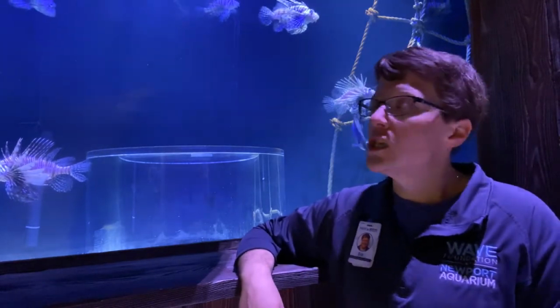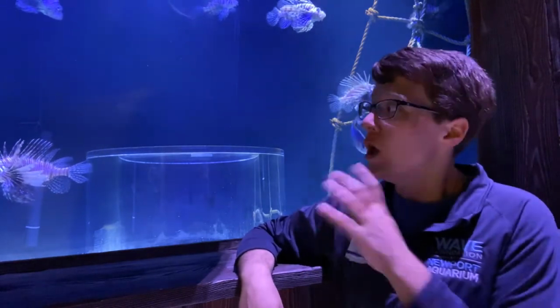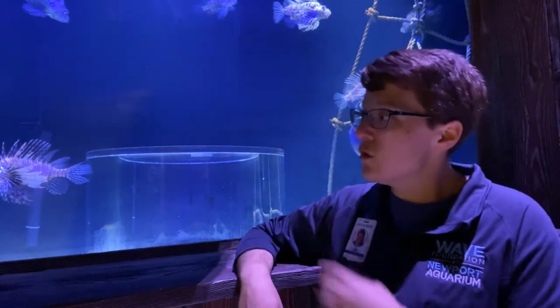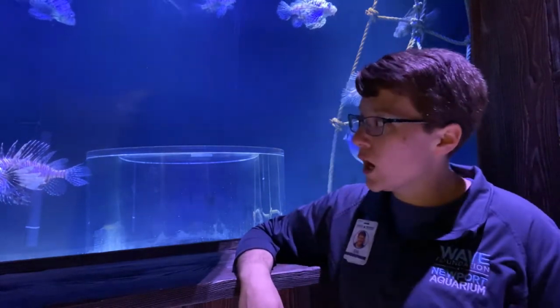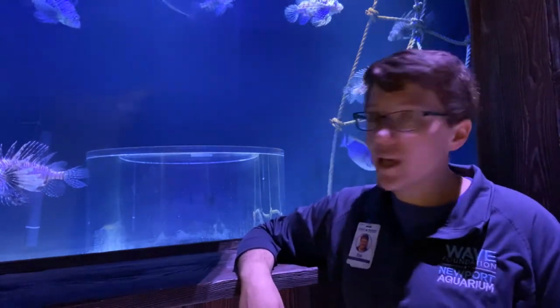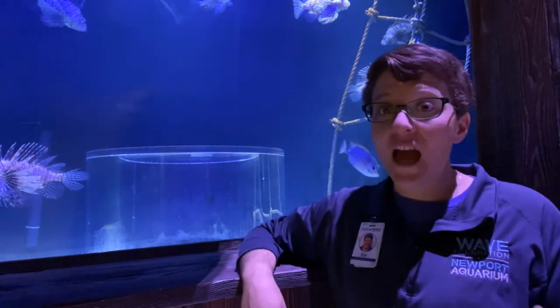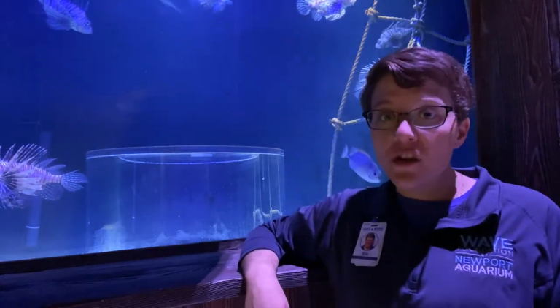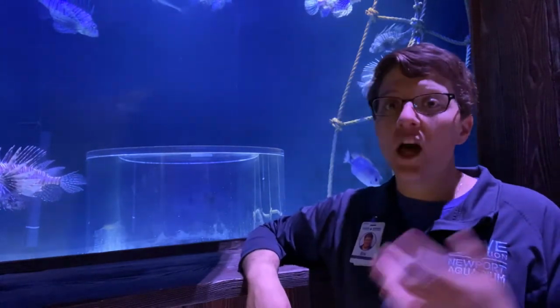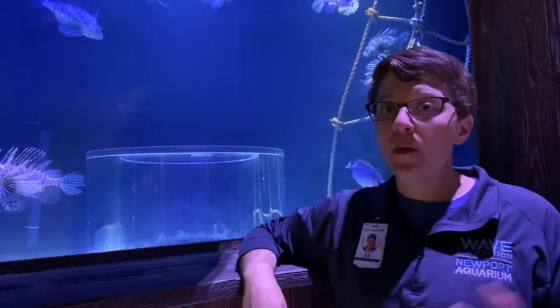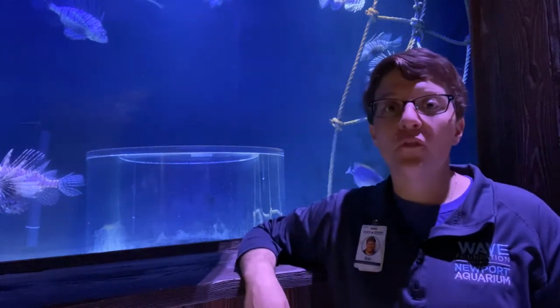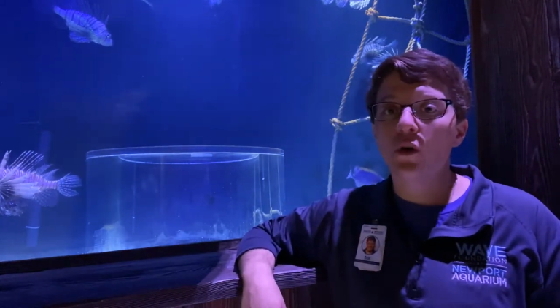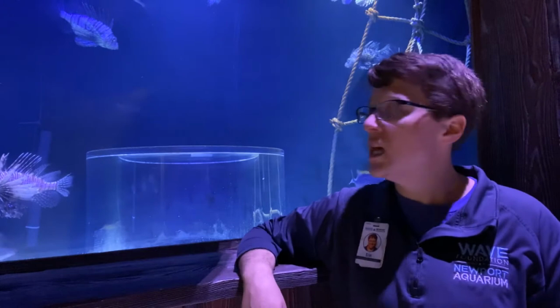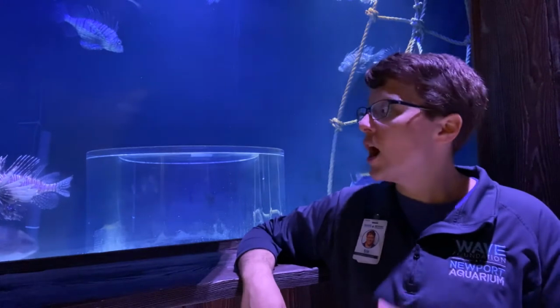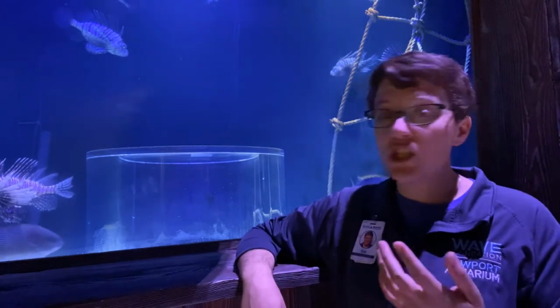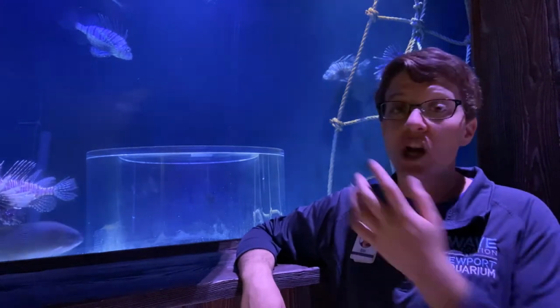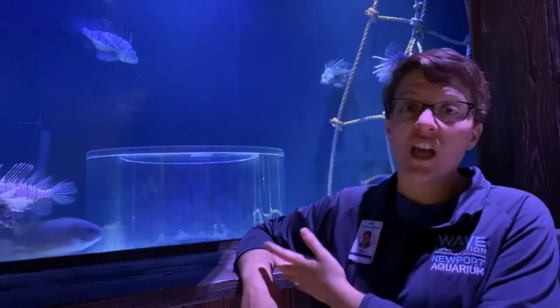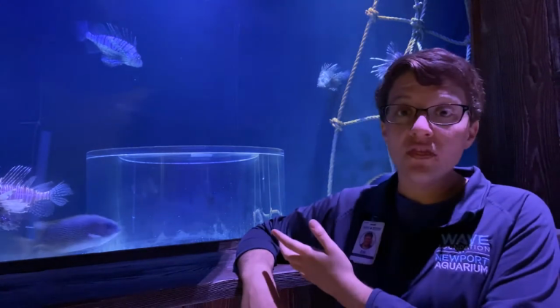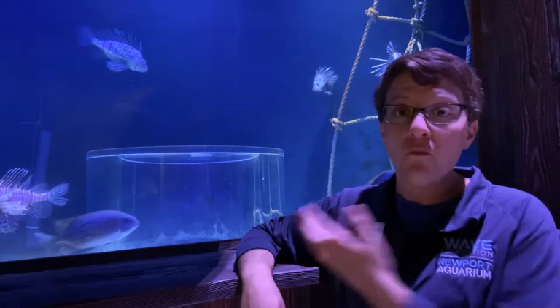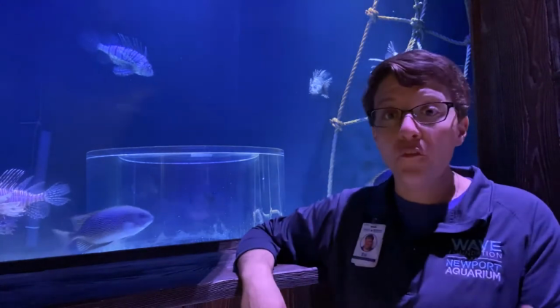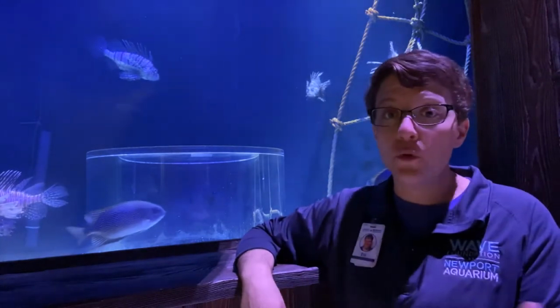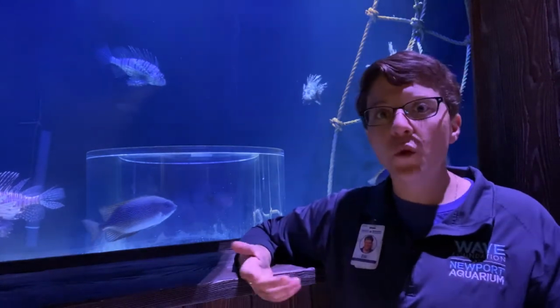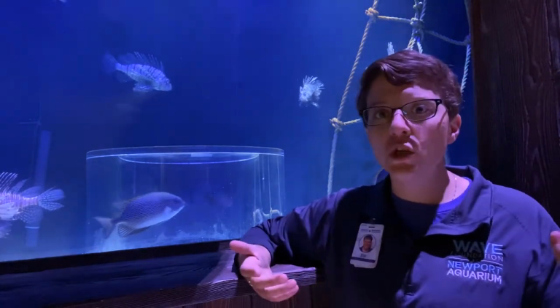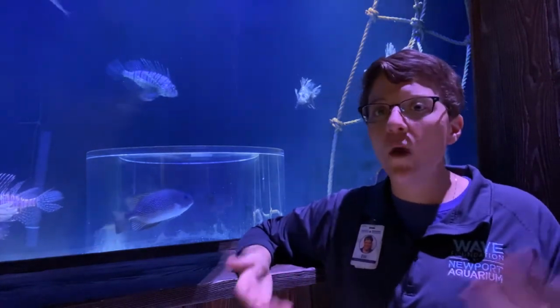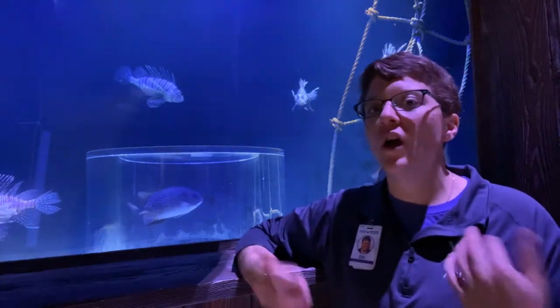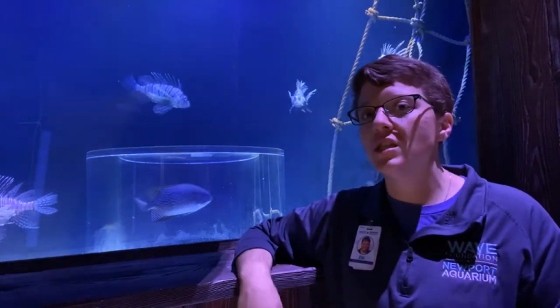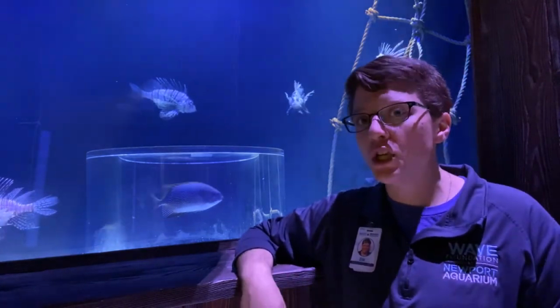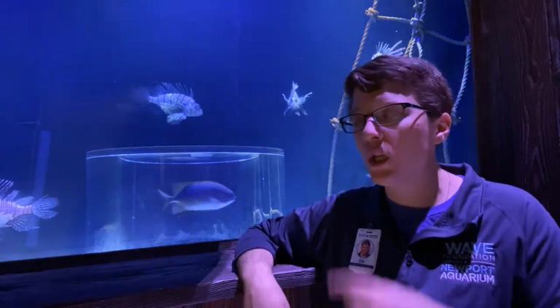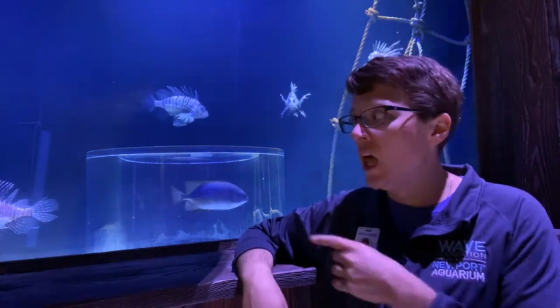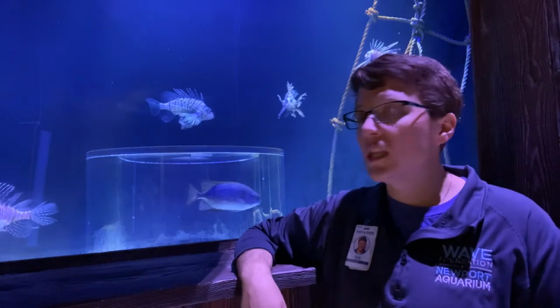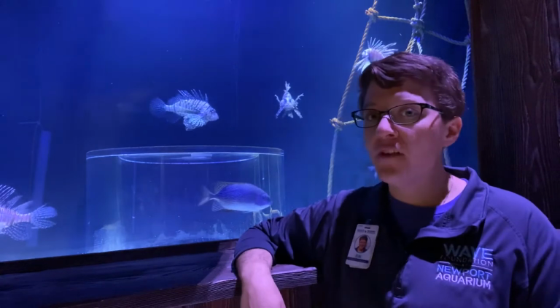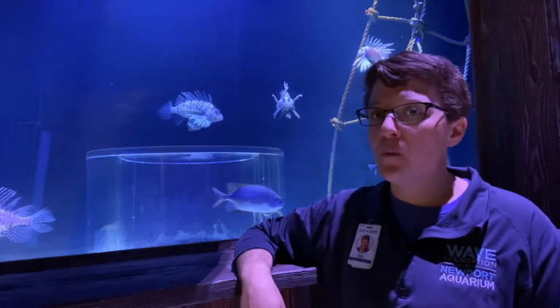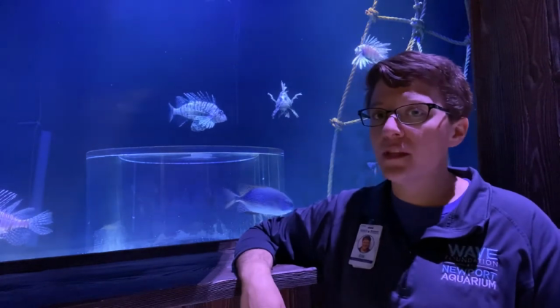Some divers and other people off the coast are actually starting to hunt them for food, which is a great way for us to start controlling the lionfish population.